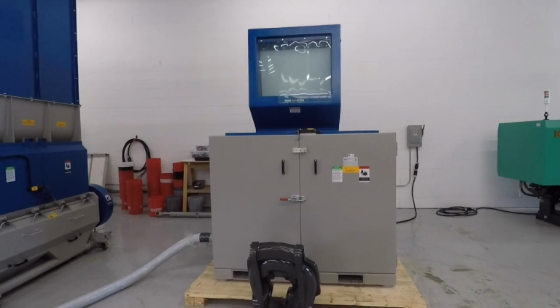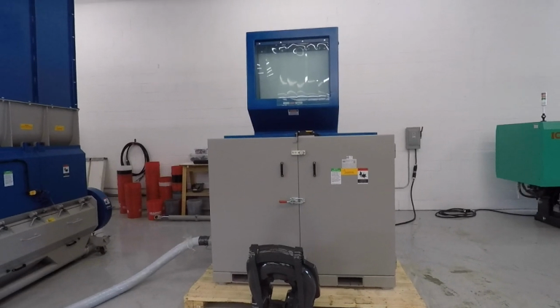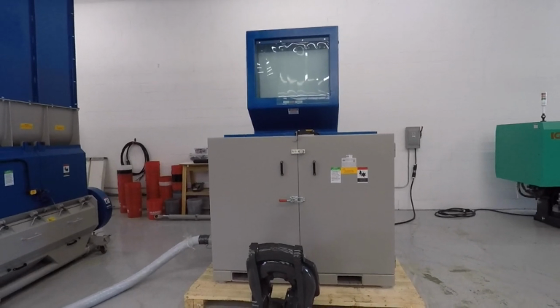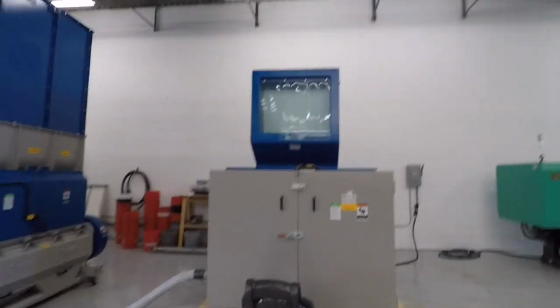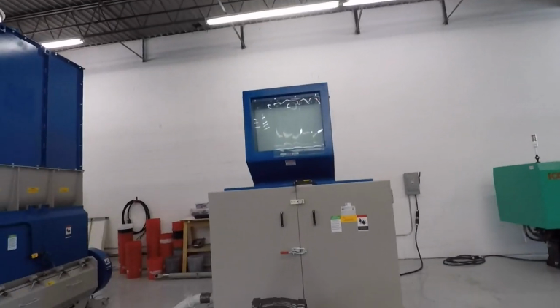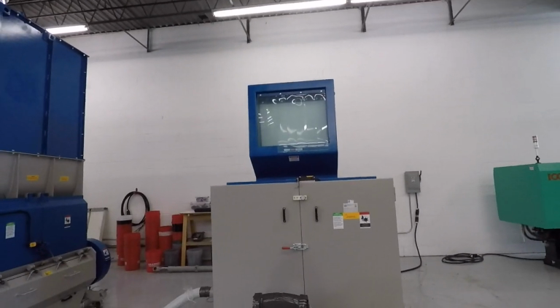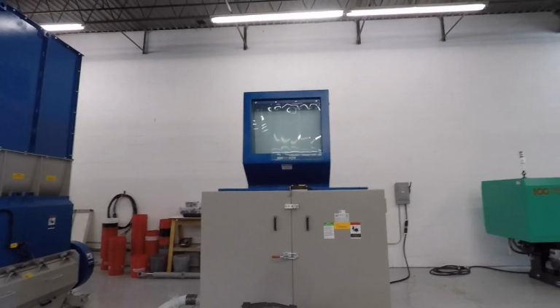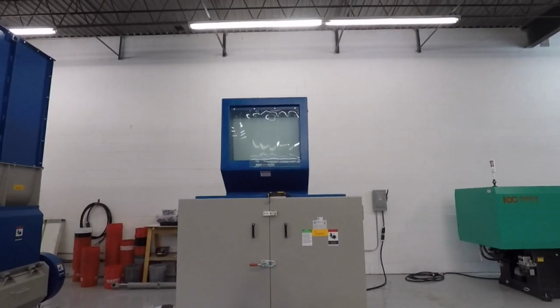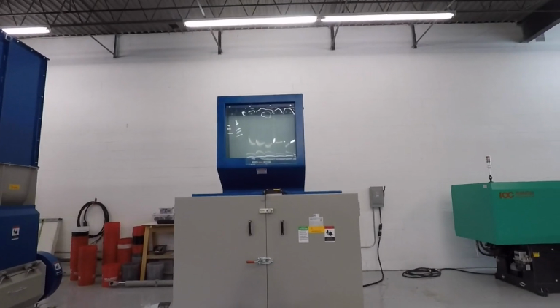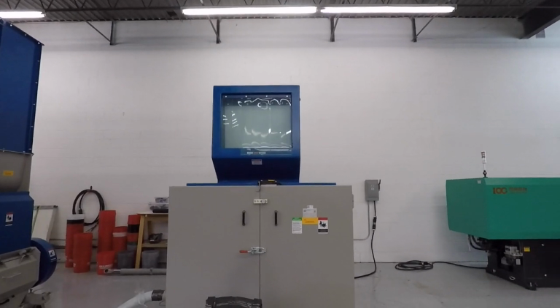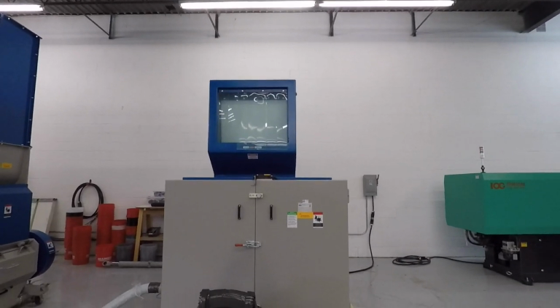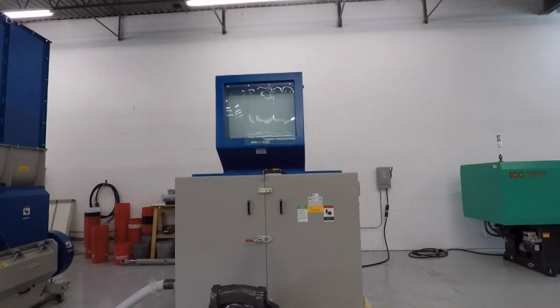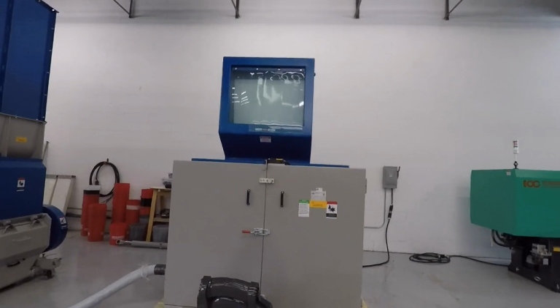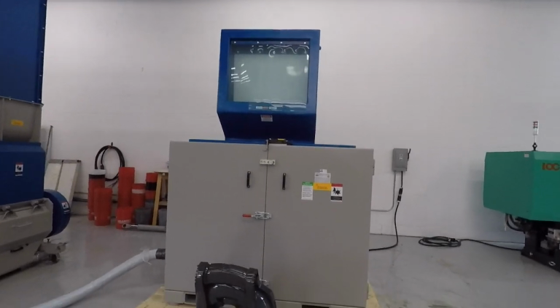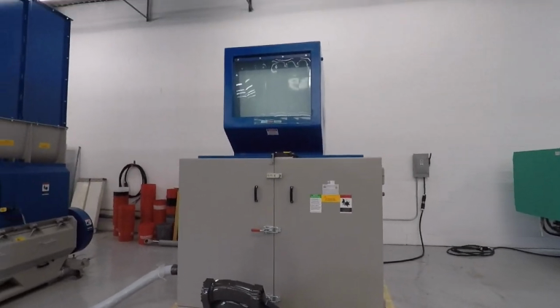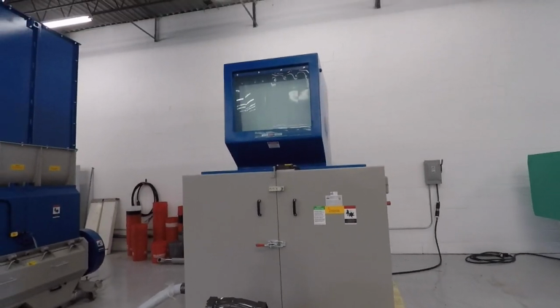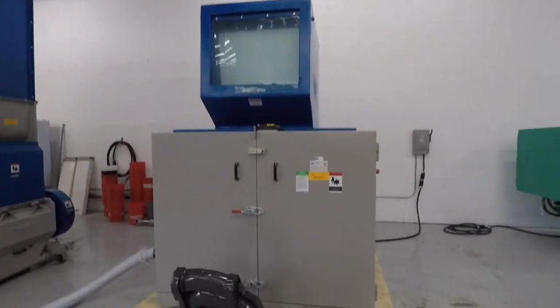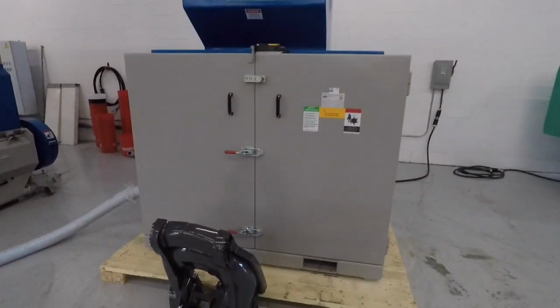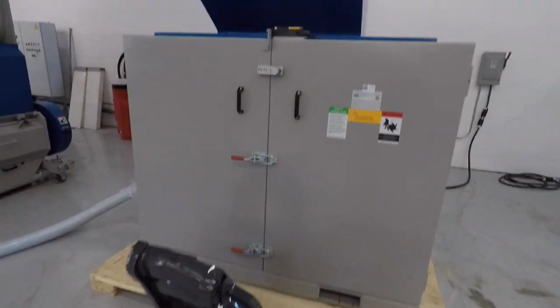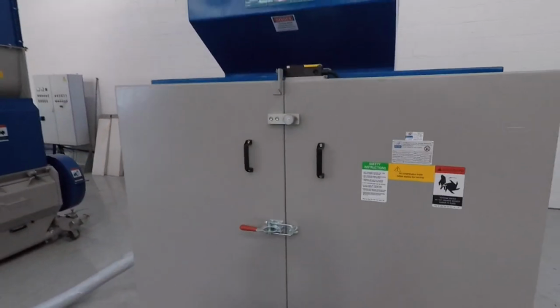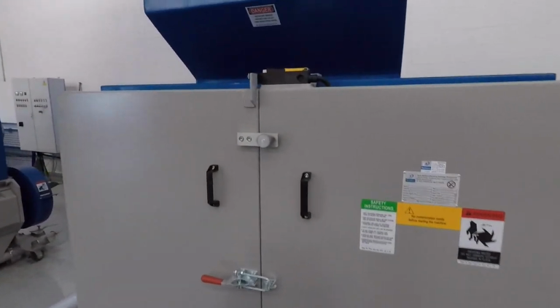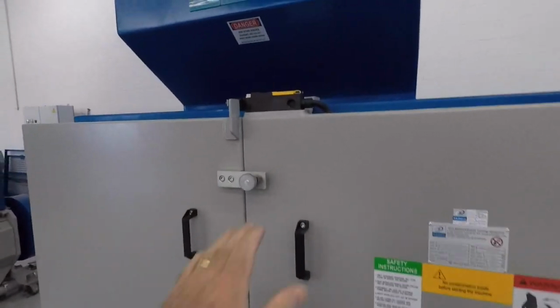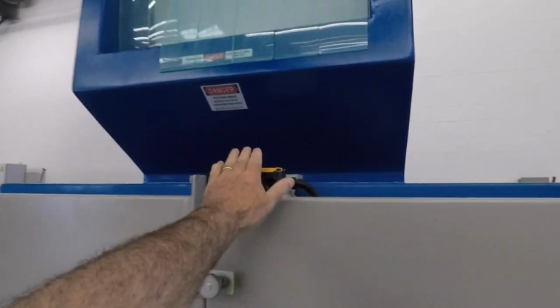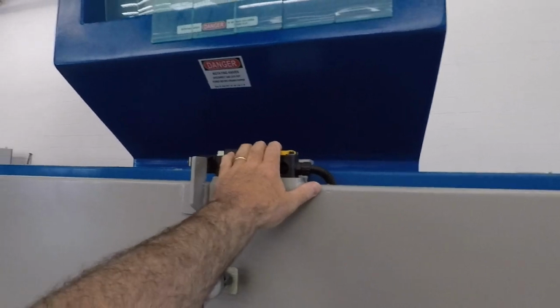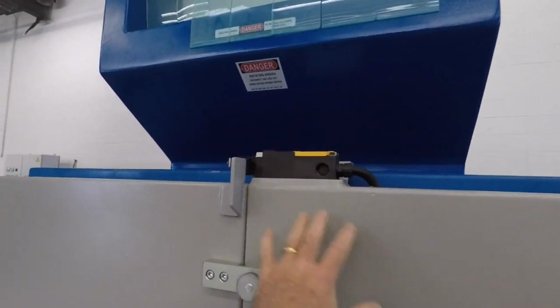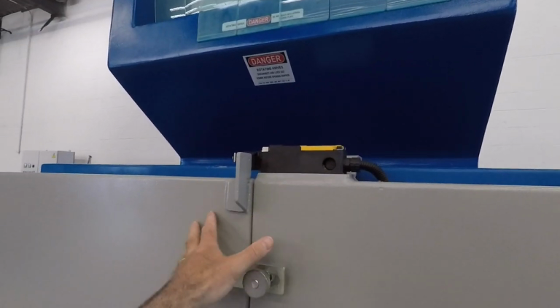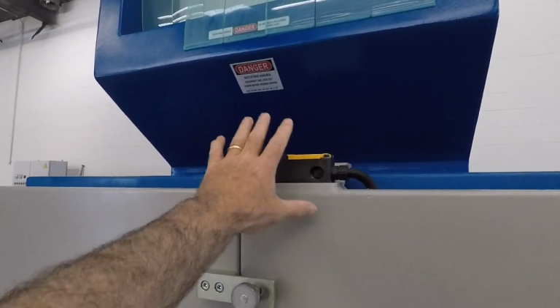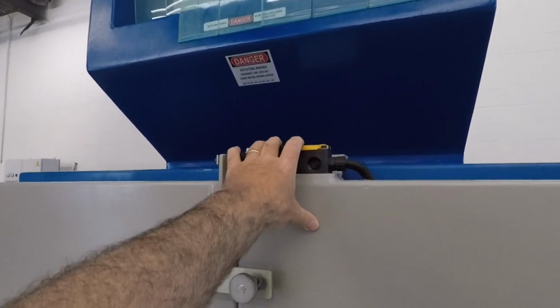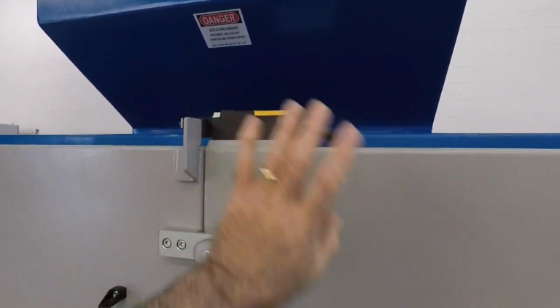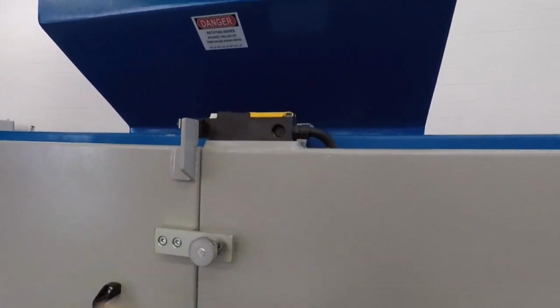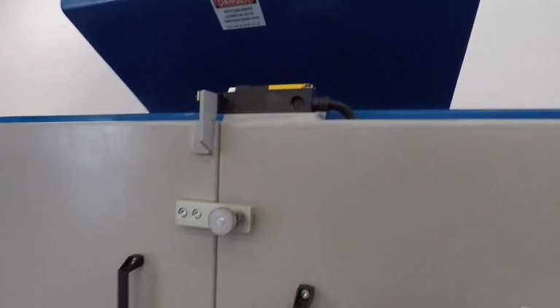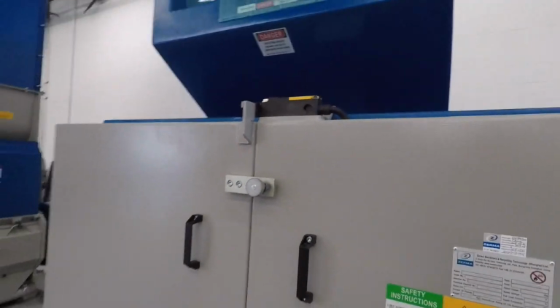We're going to run your test on a GSC 500/700 unit. It's a fully soundproof unit with safeties on the front door — should you open up these doors, this safety will cut off all power to the machine.